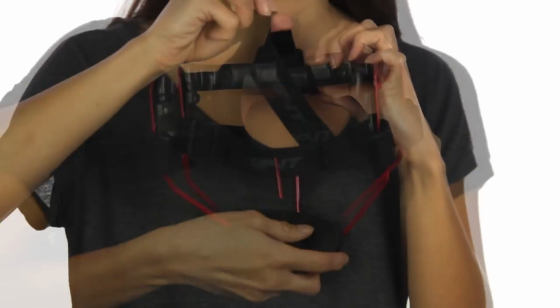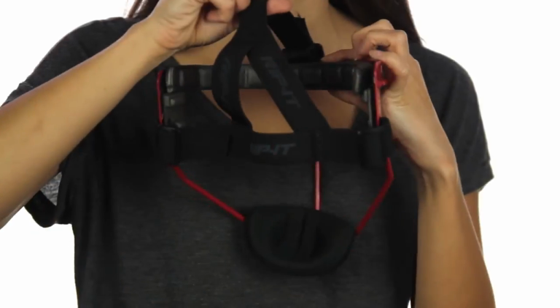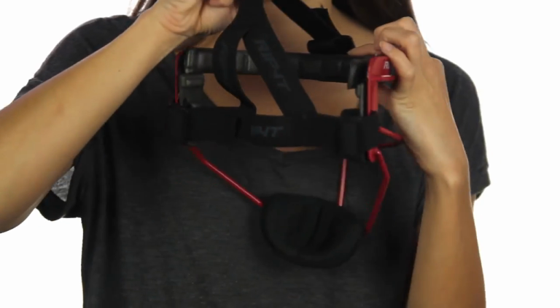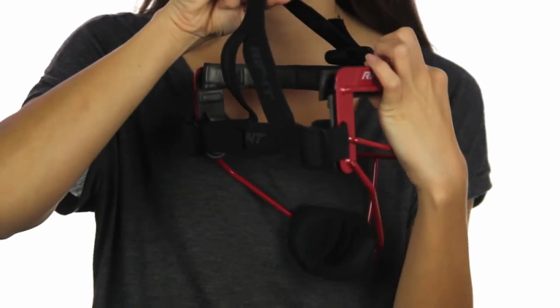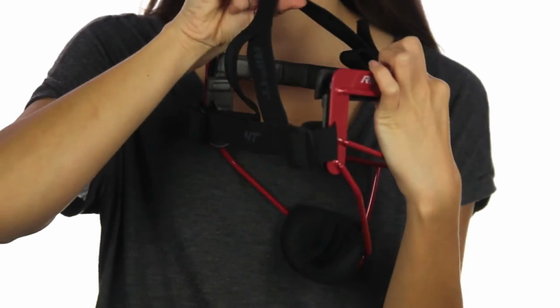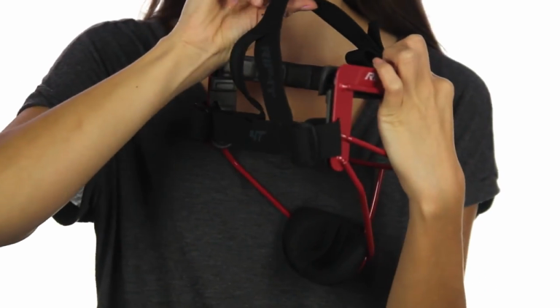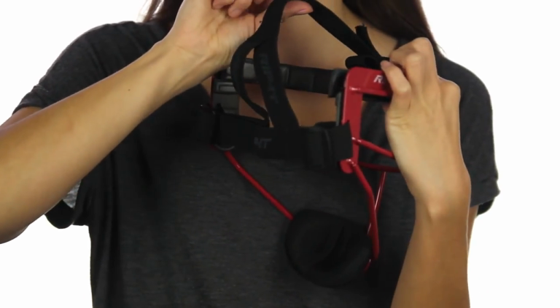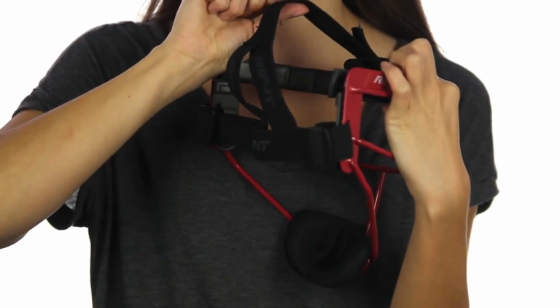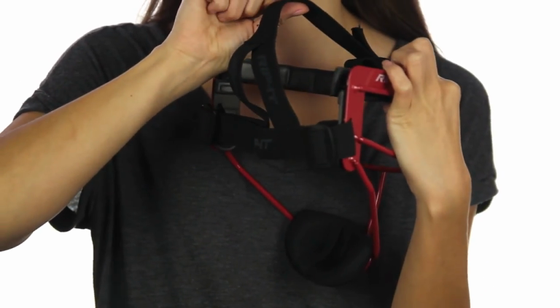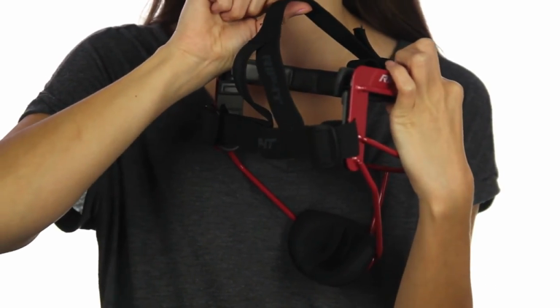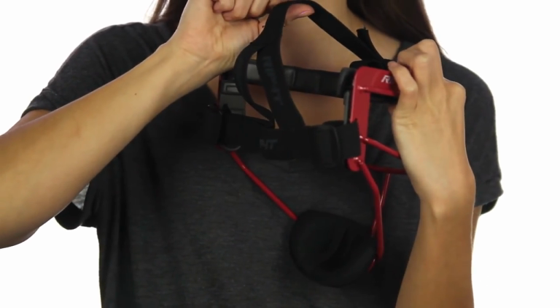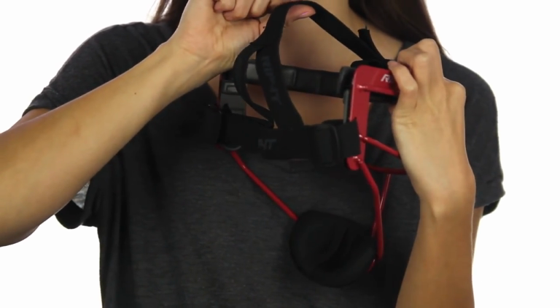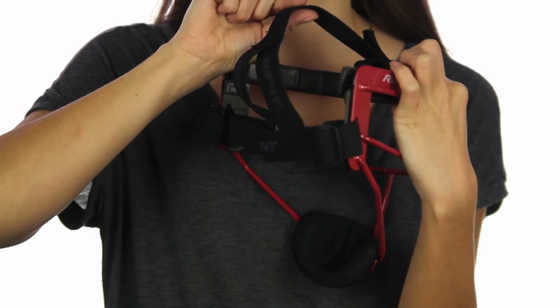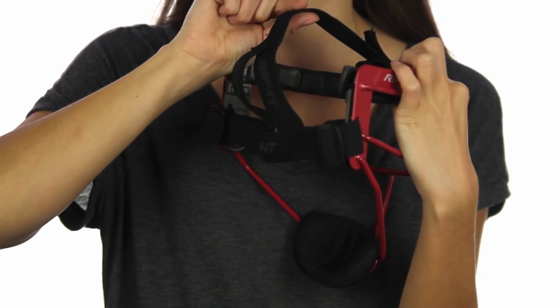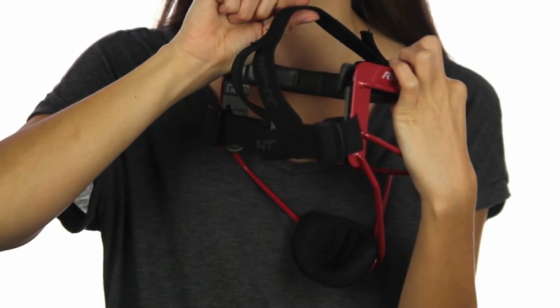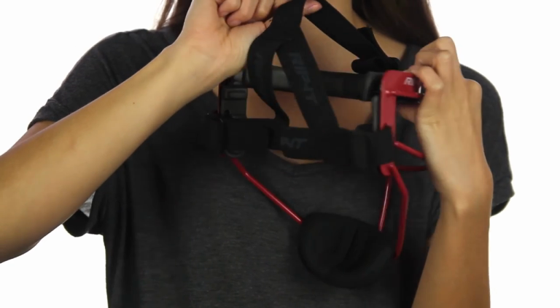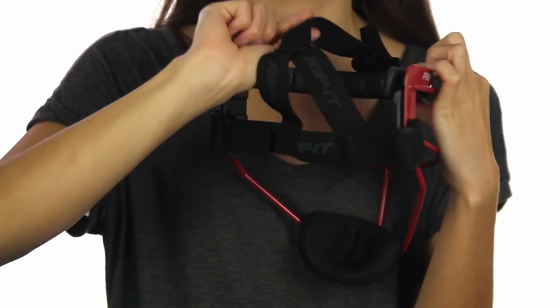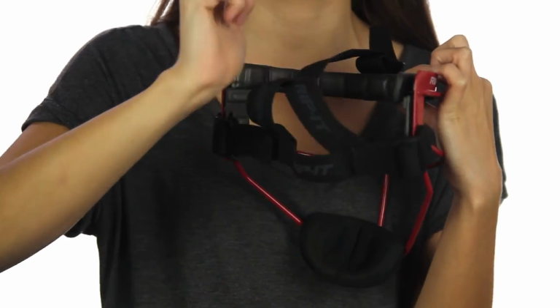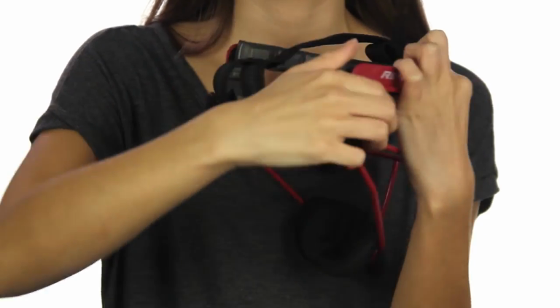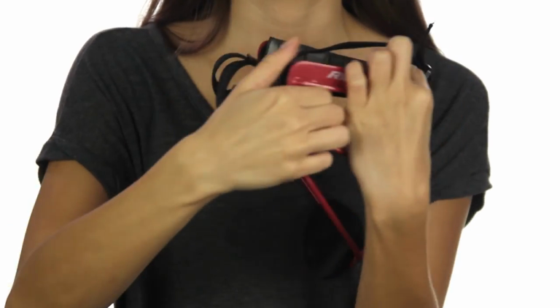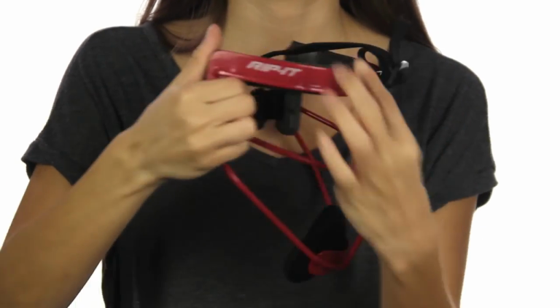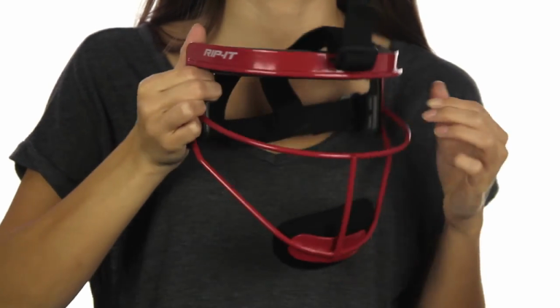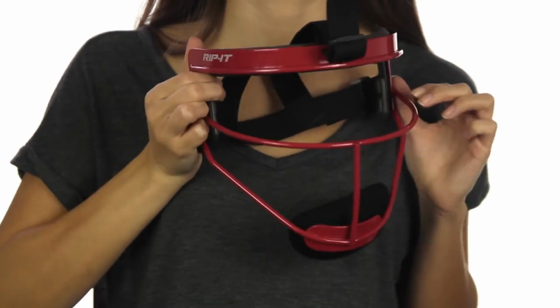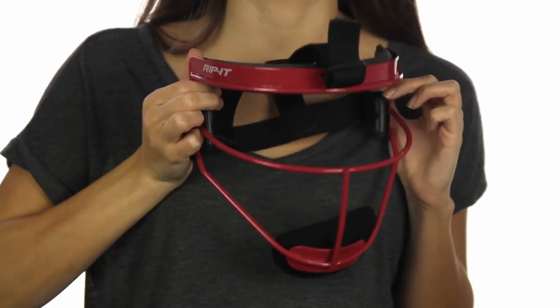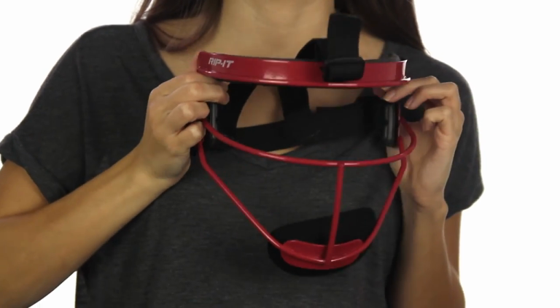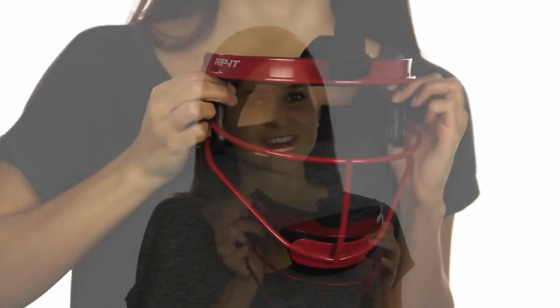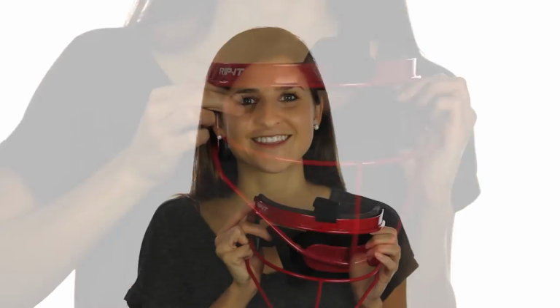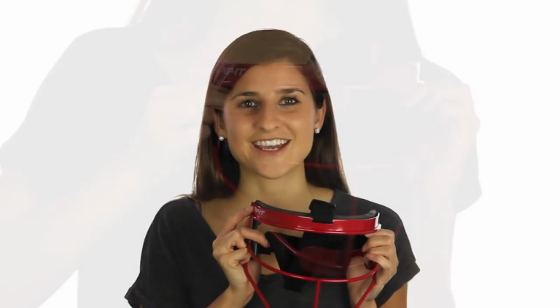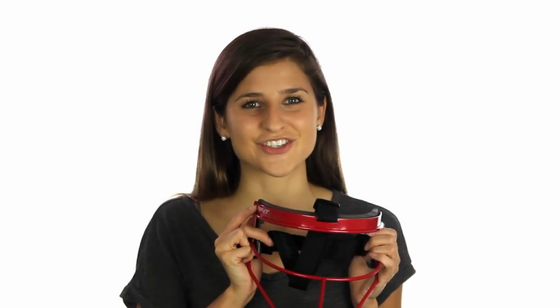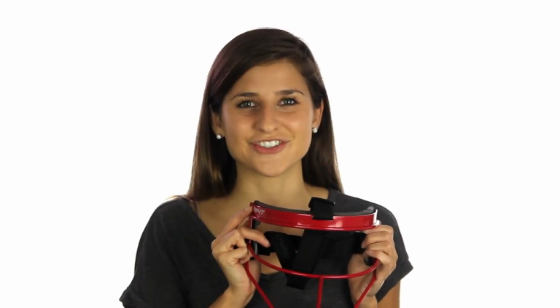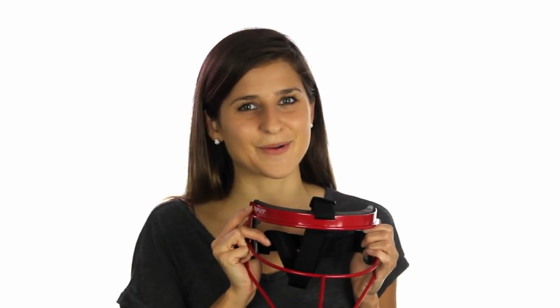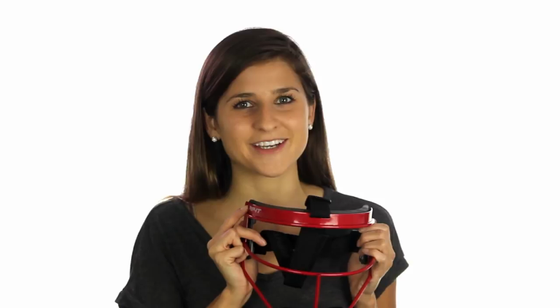Finally, the head straps include a ponytail port so you can put on or take off the mask without affecting your hairdo. Thanks for choosing Rip It!